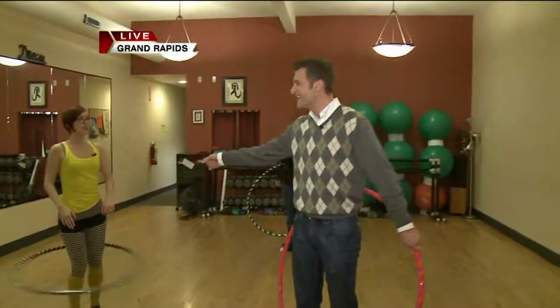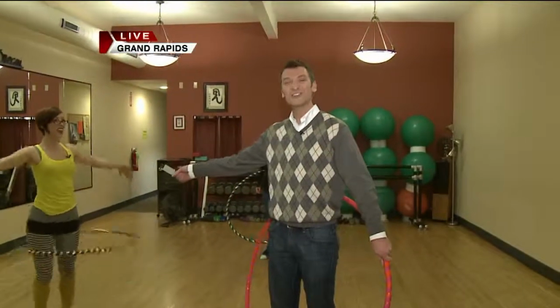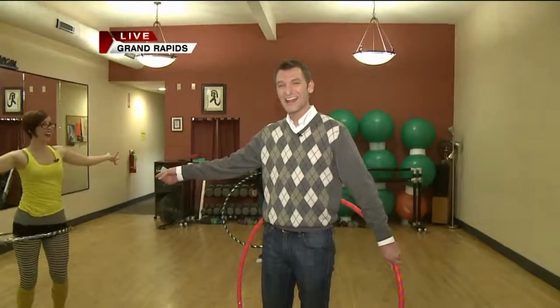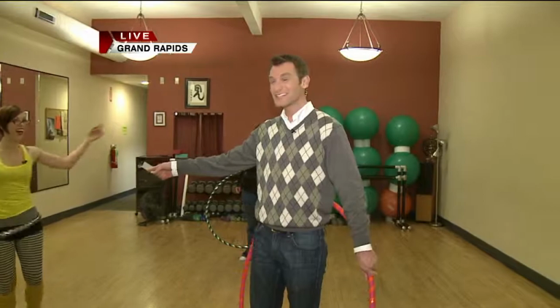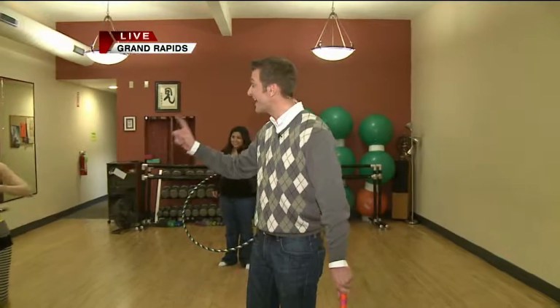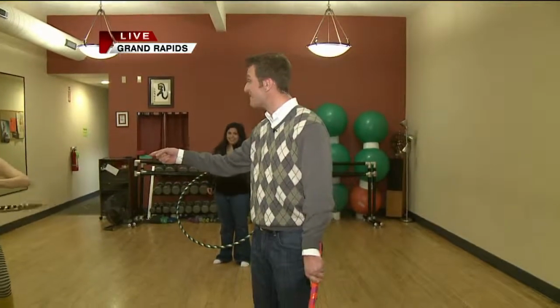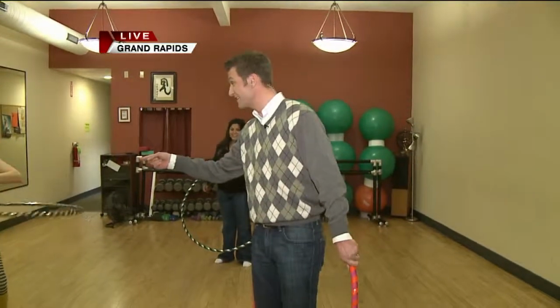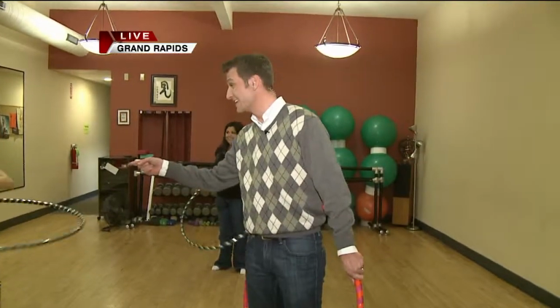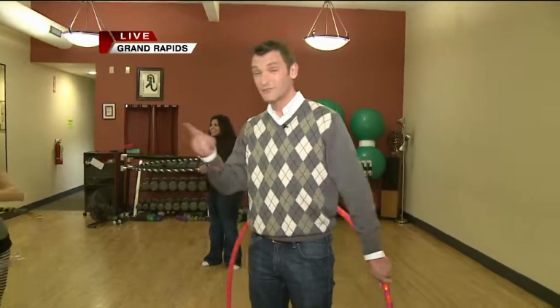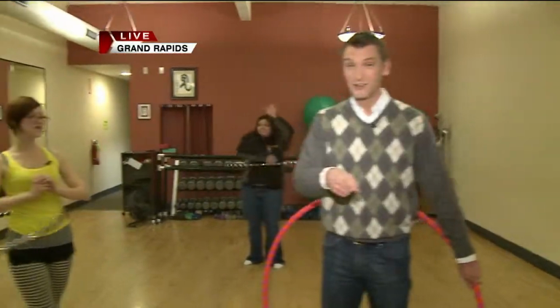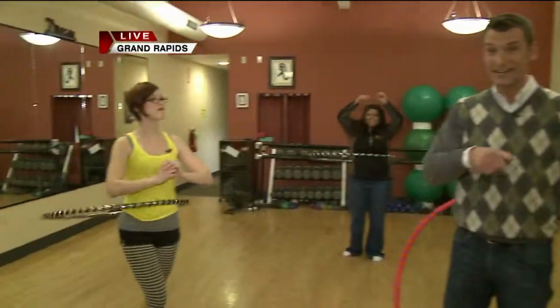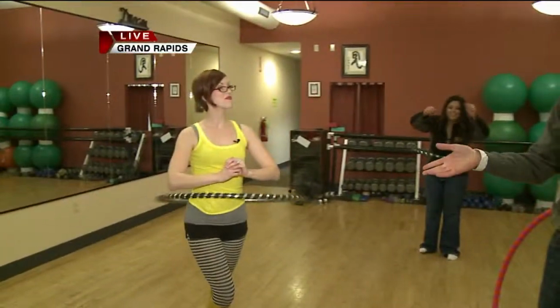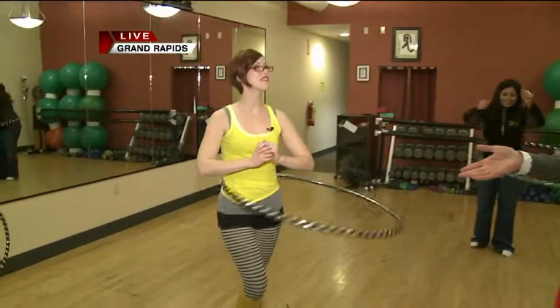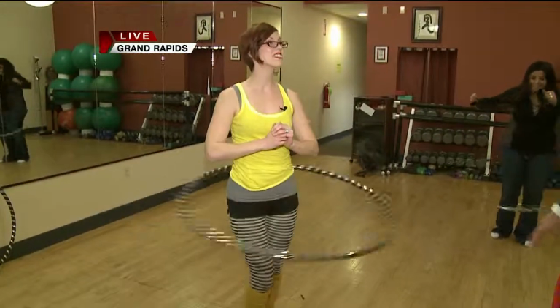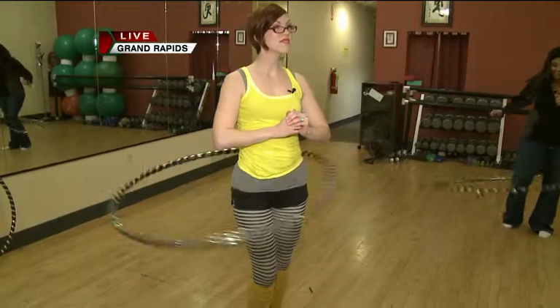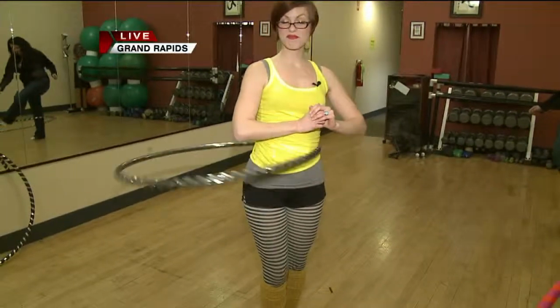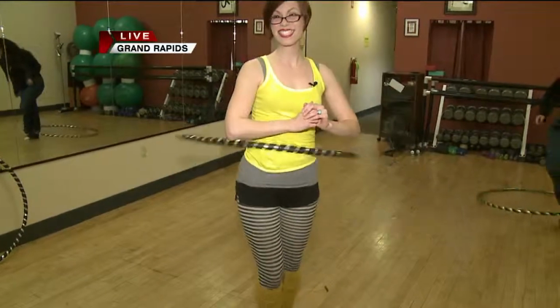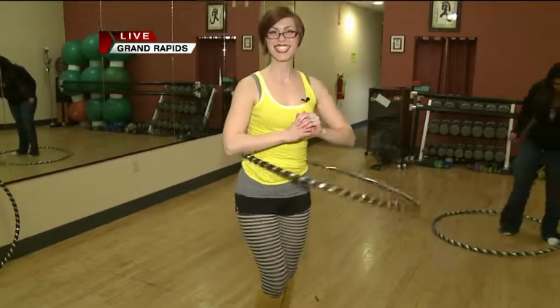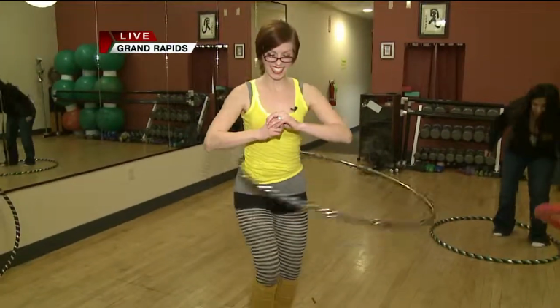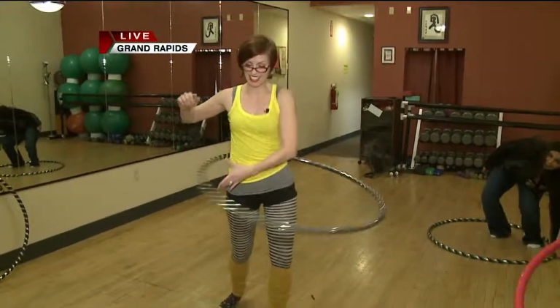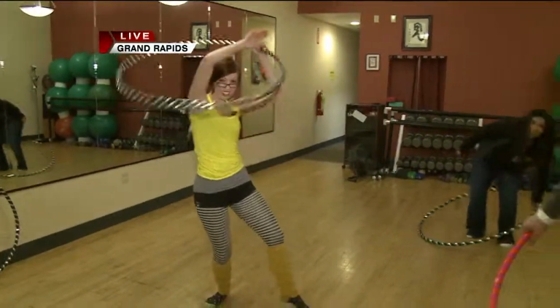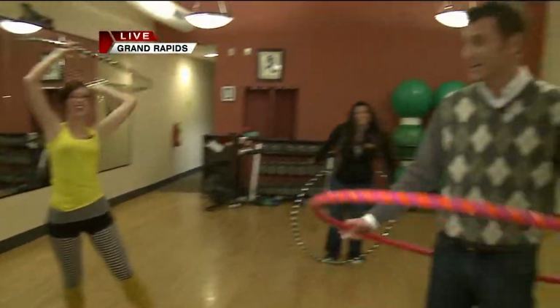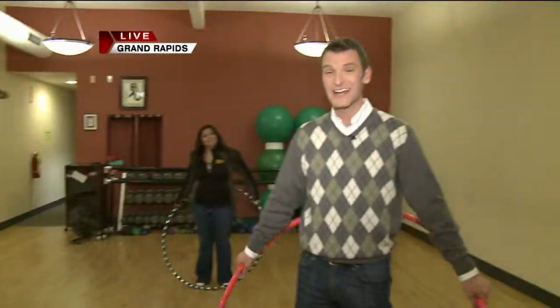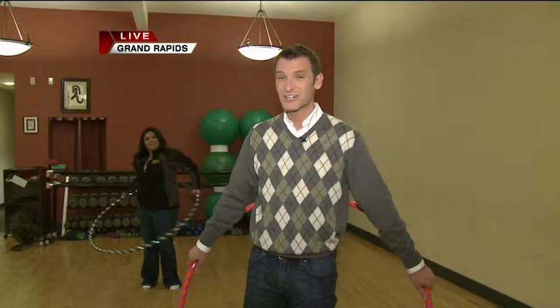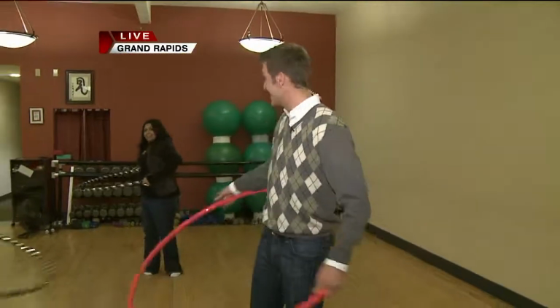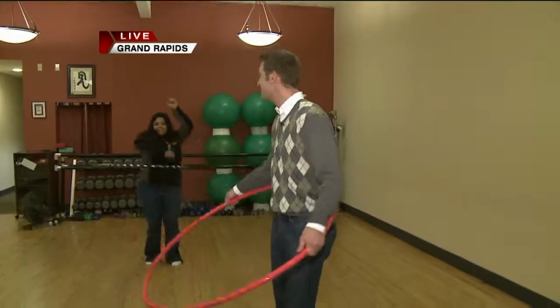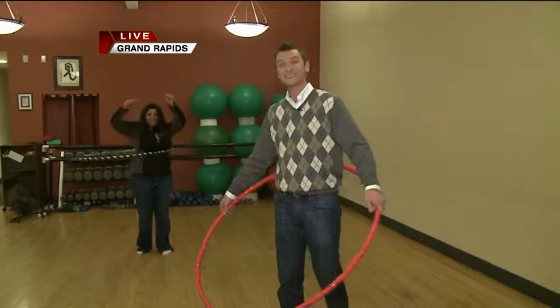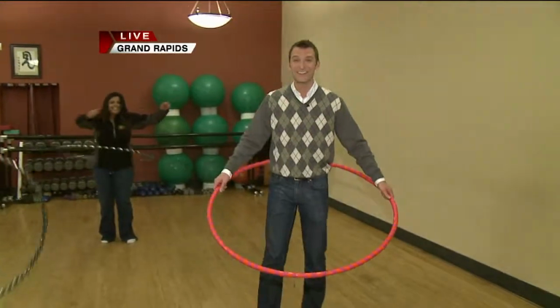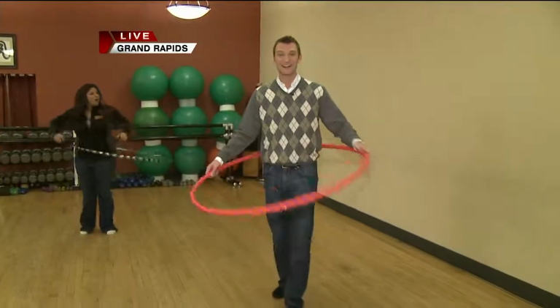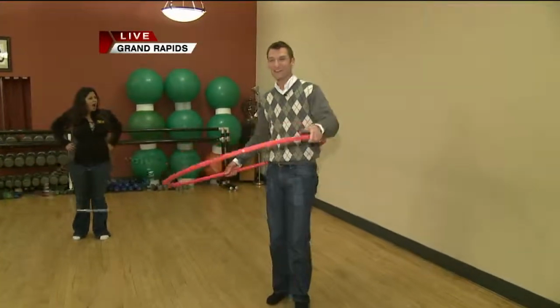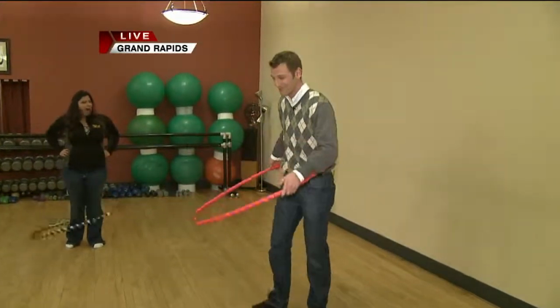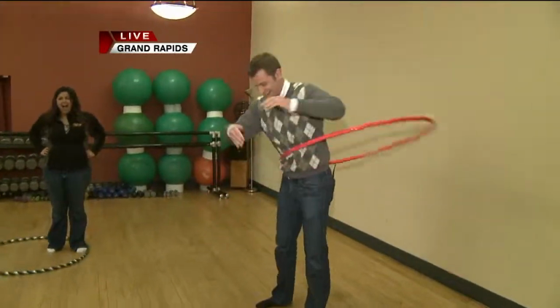The class is at 7:30 tonight. $12 to drop in. It's a six or seven week class and we have the link on our website as well as on my Facebook page. You want to come out tonight and give it a shot — you can't do any worse than Ellen or I.